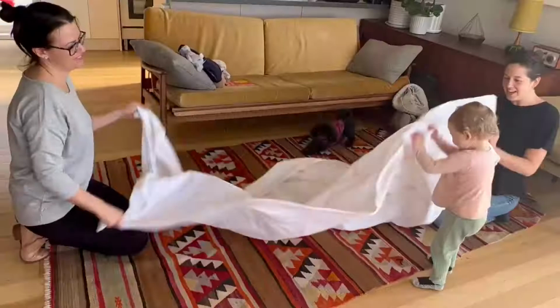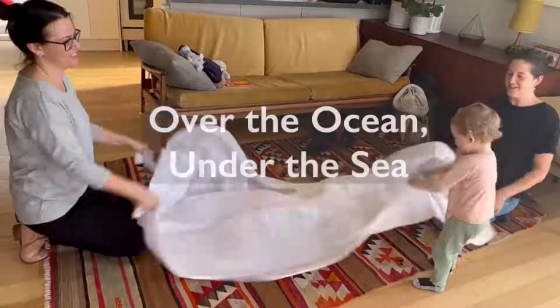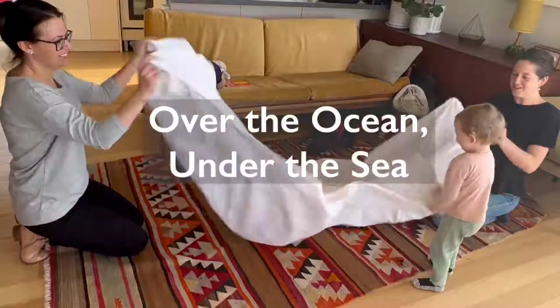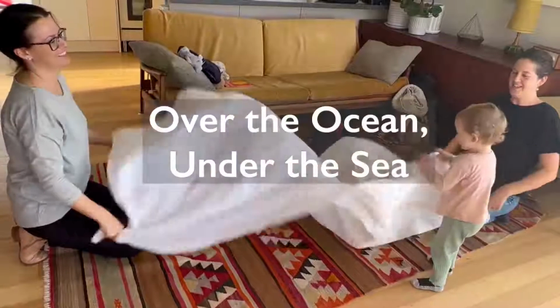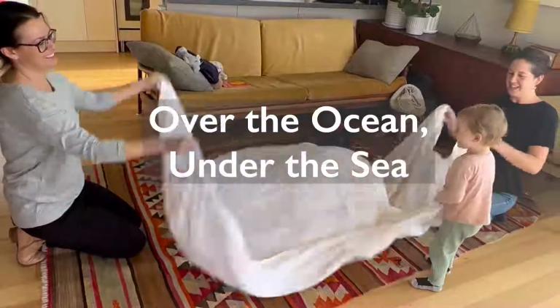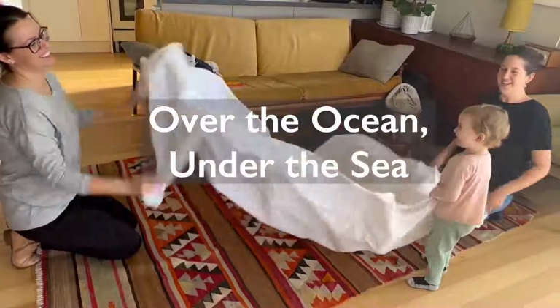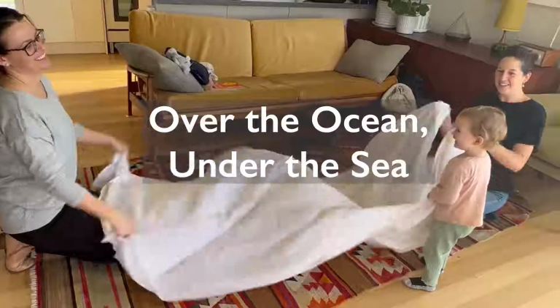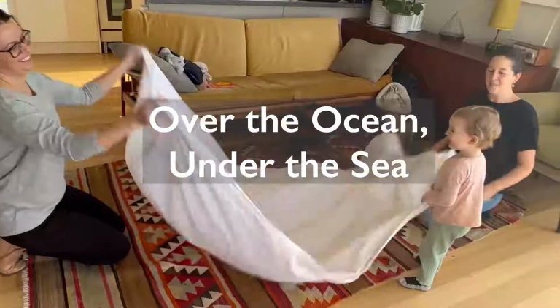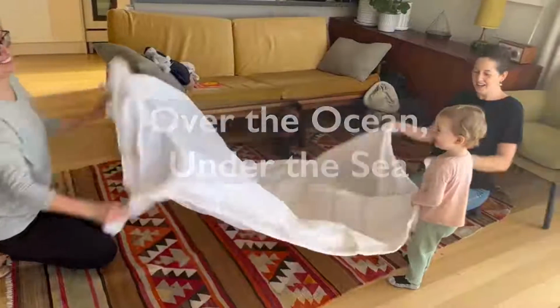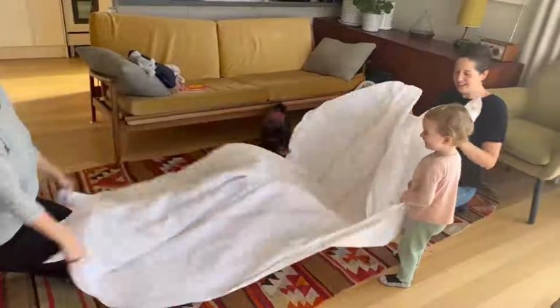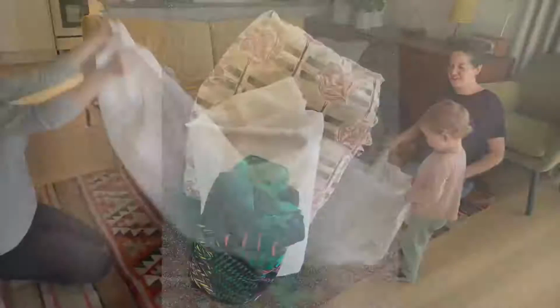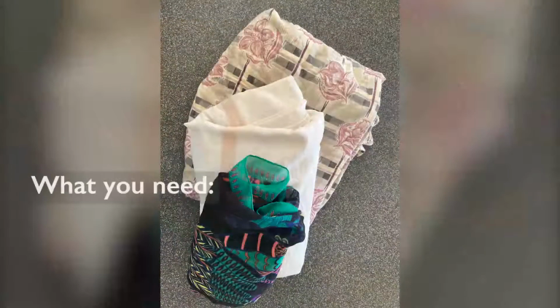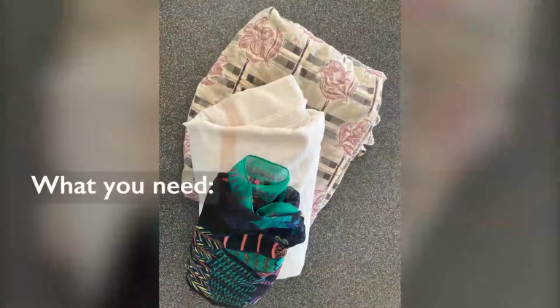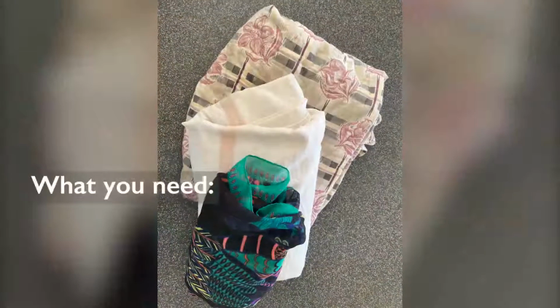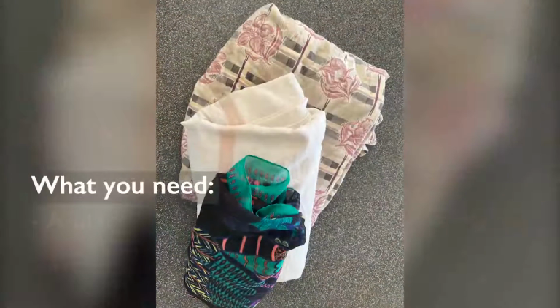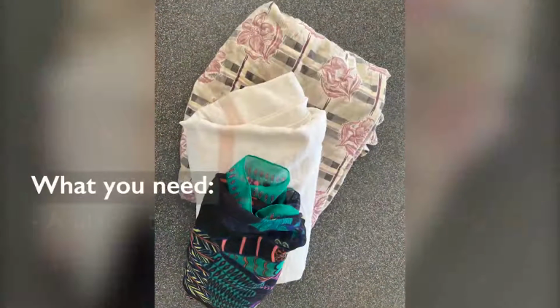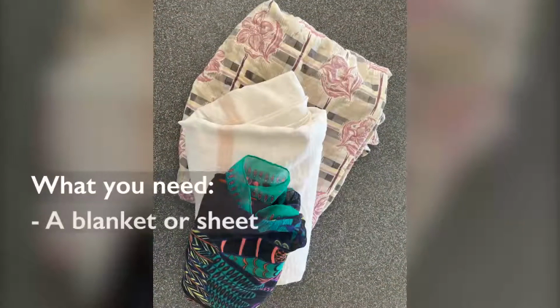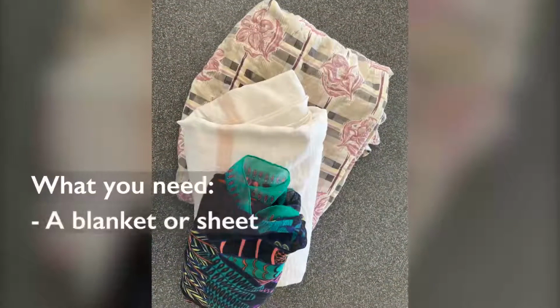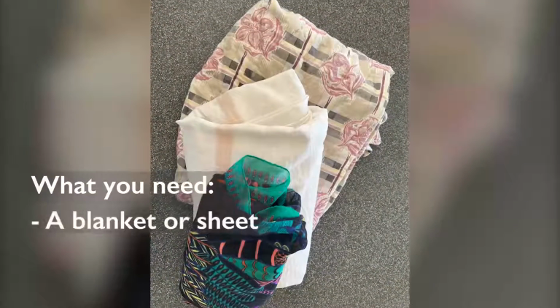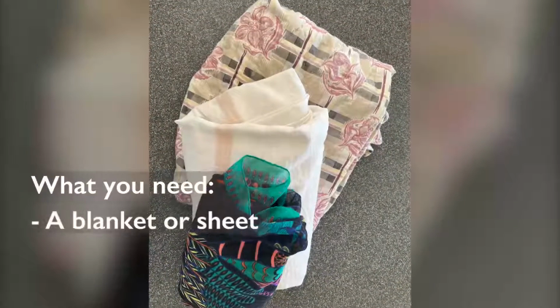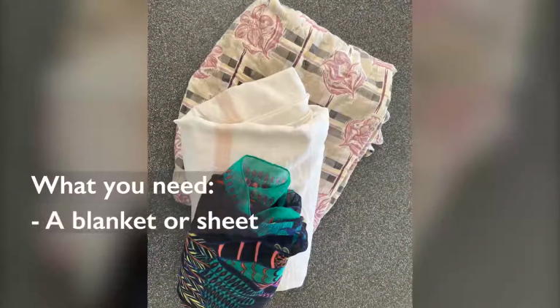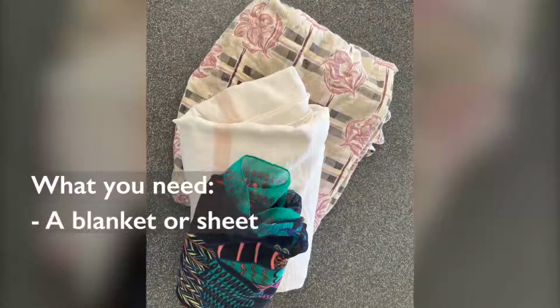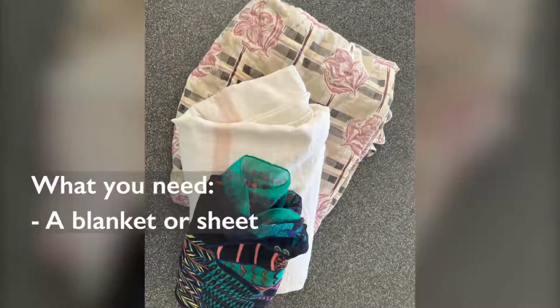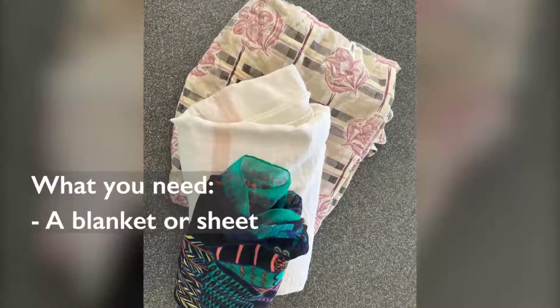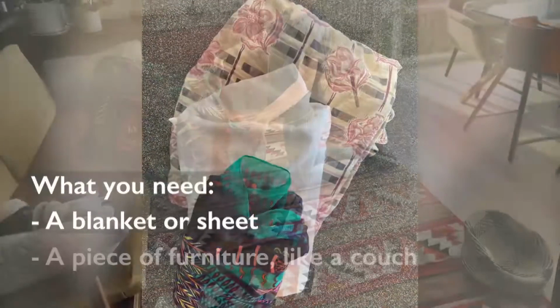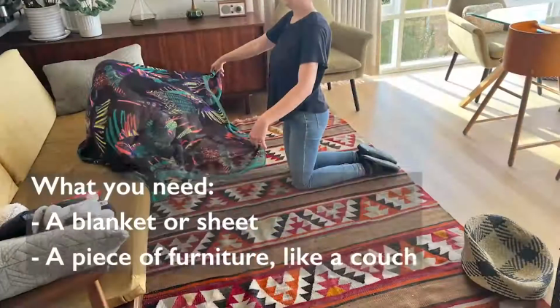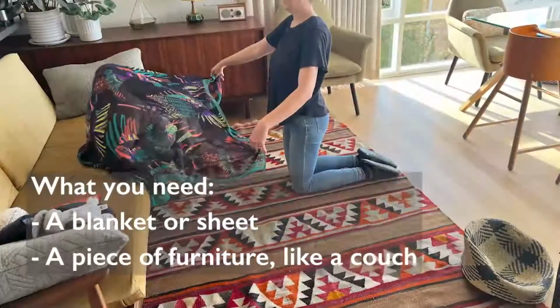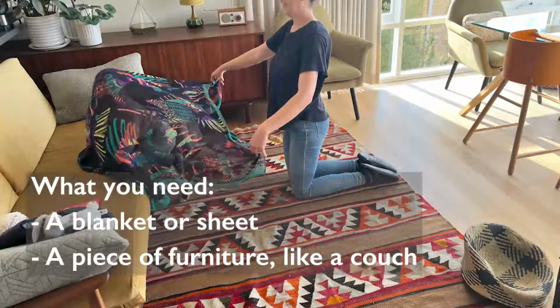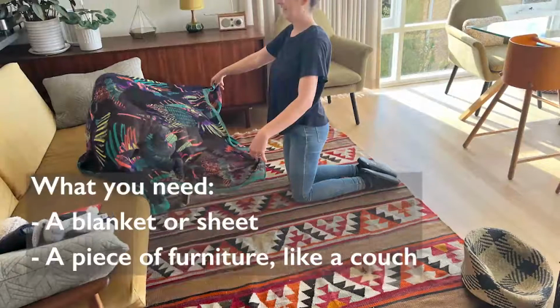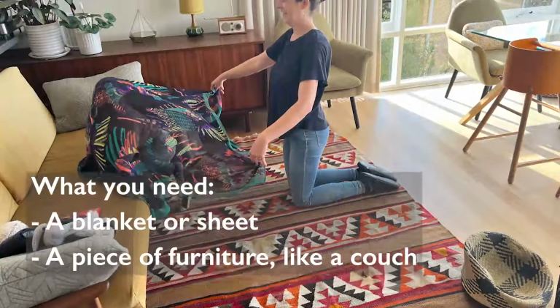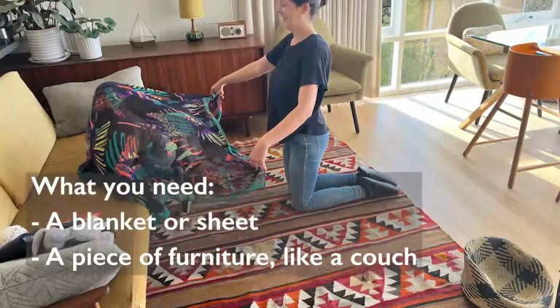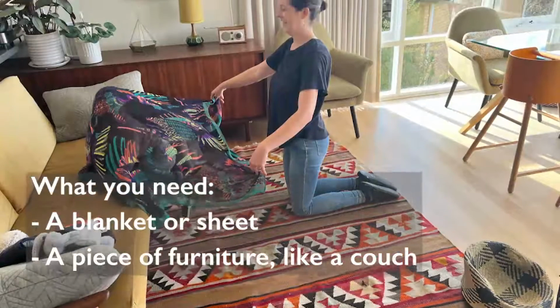Over the ocean, under the sea. What you will need: a blanket or sheet, and a piece of furniture like a couch.